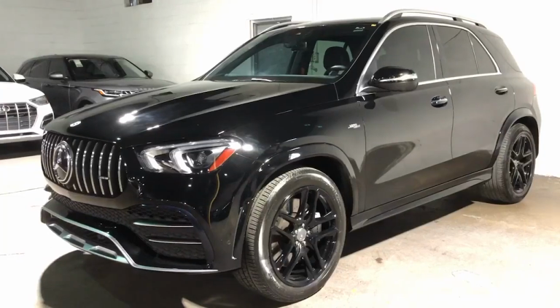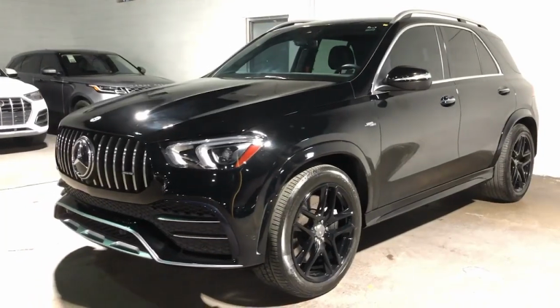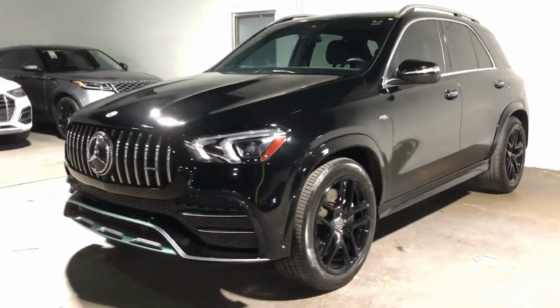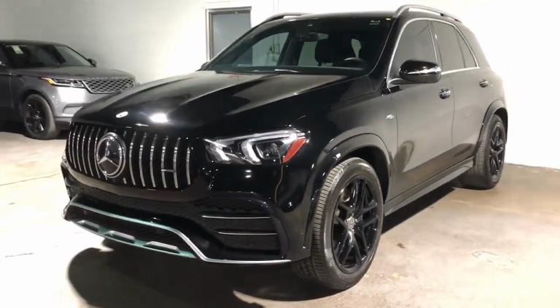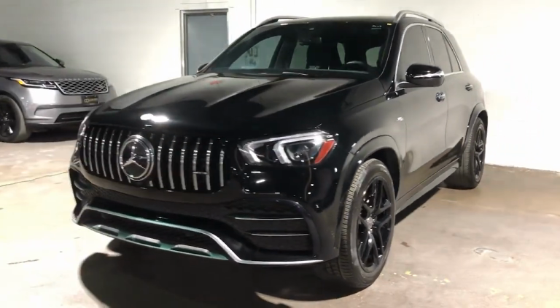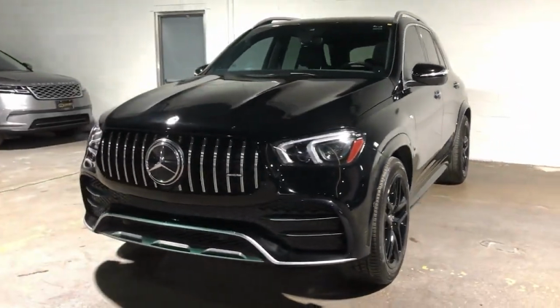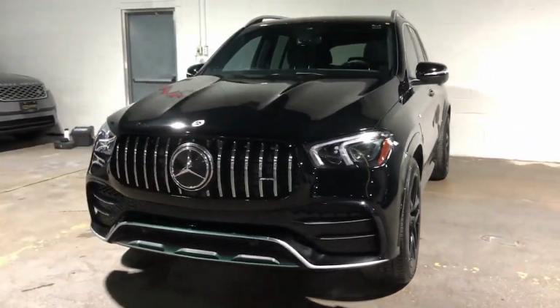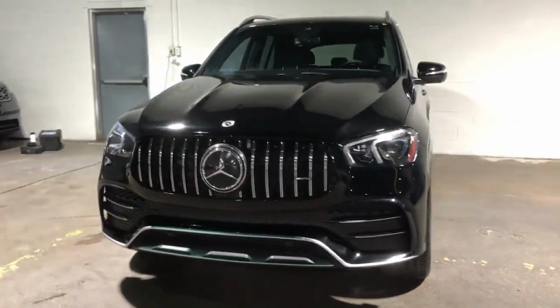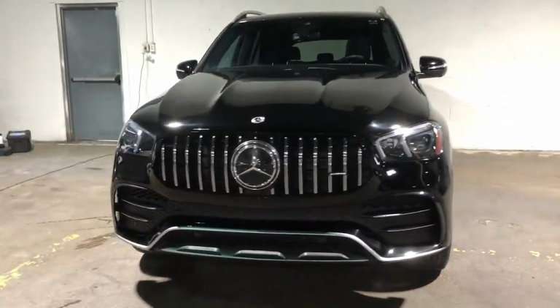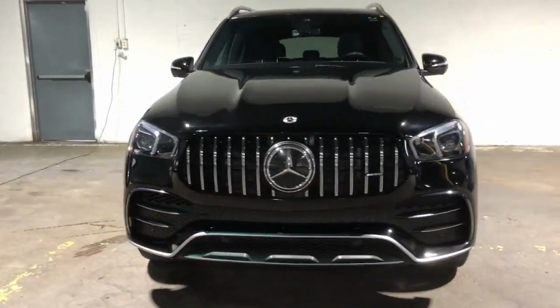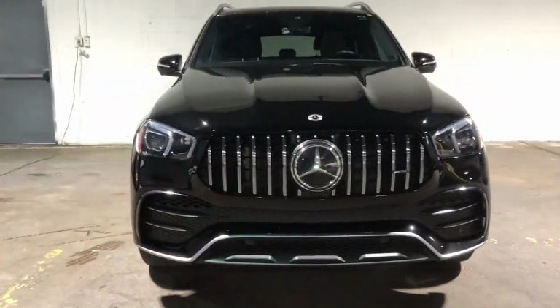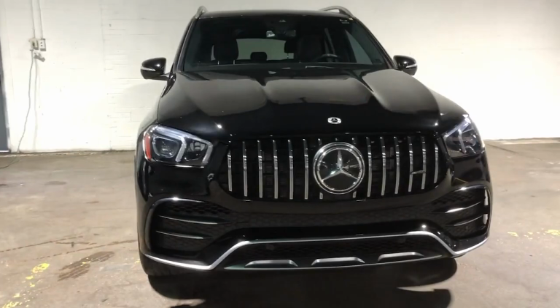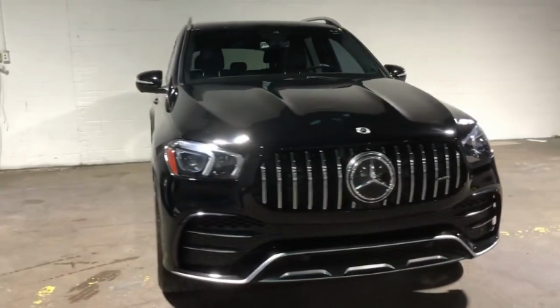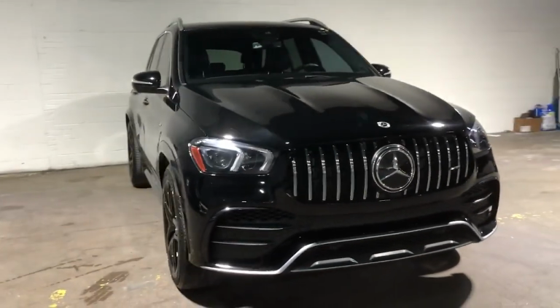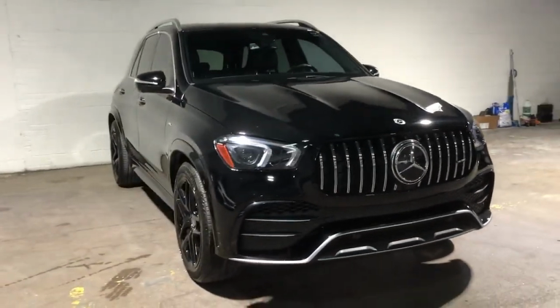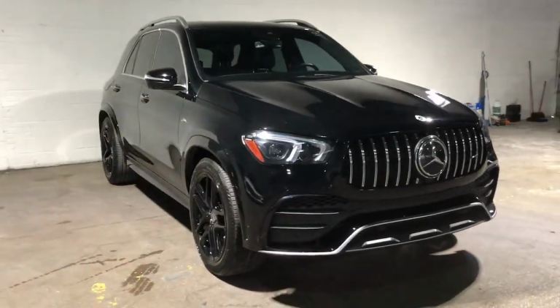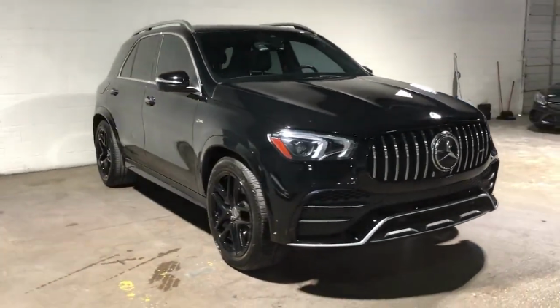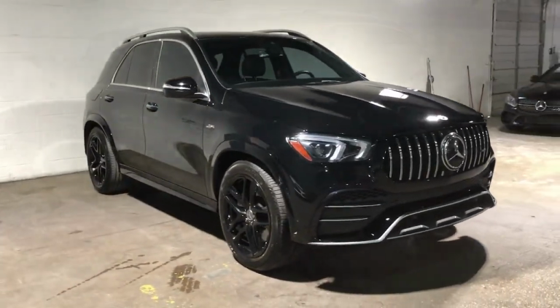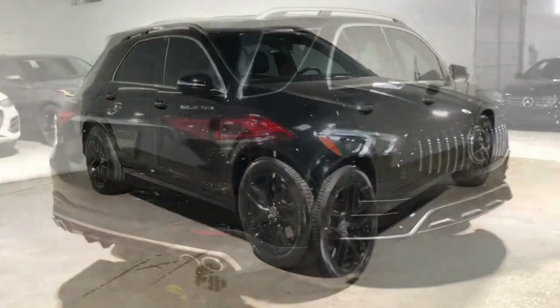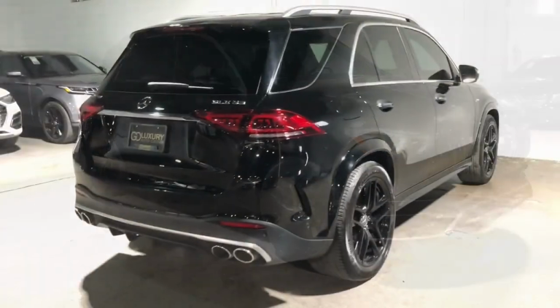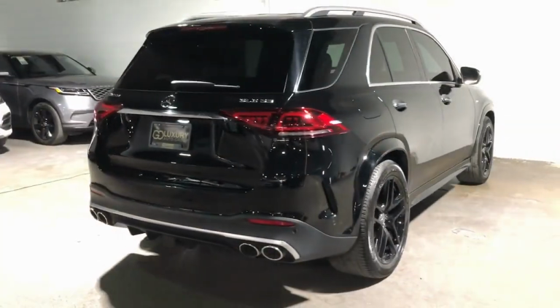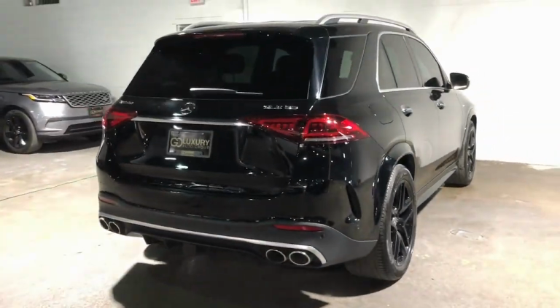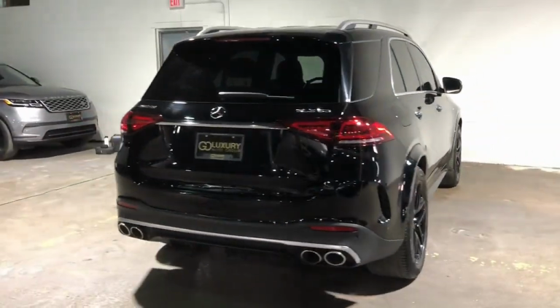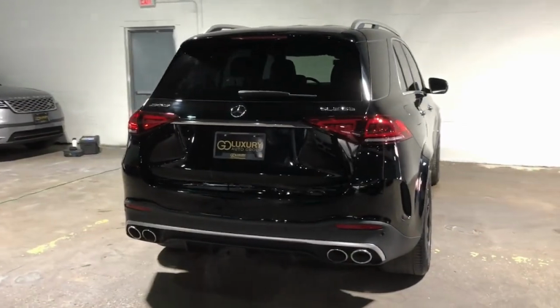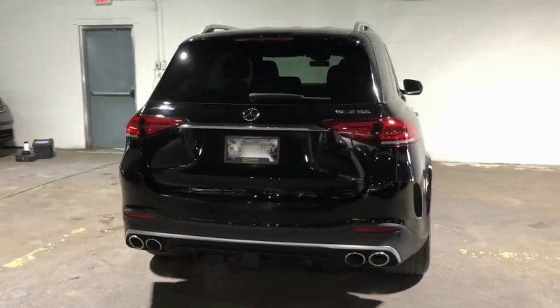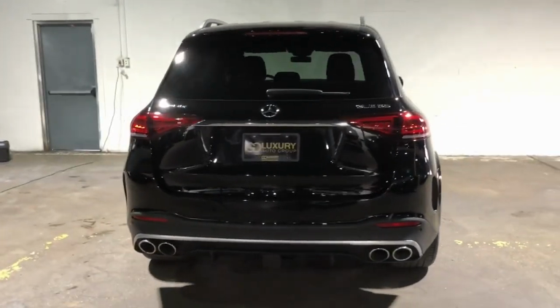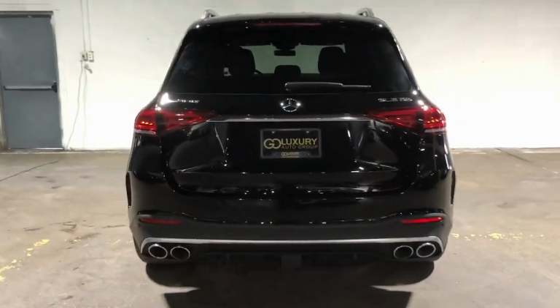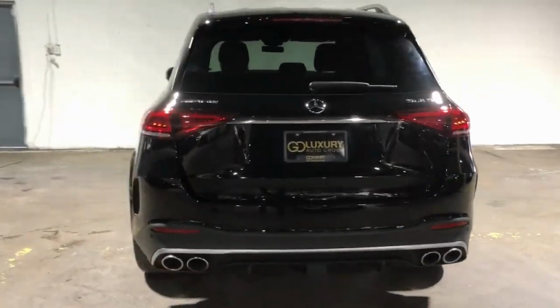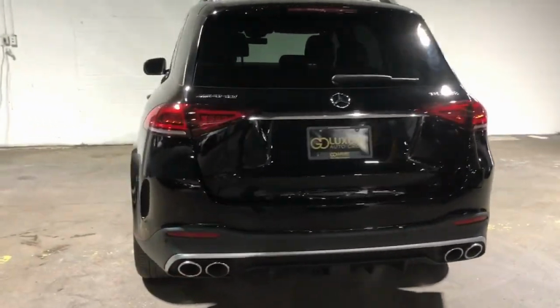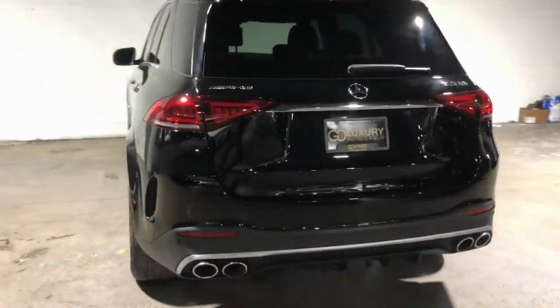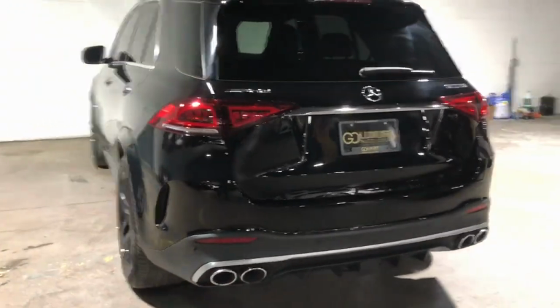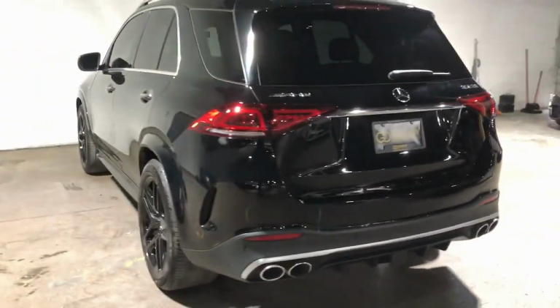Get into the 2022 Mercedes-Benz GLE. This vehicle is an outstanding buy with fewer than 25,000 miles on the odometer. Take a closer look at this sleek, muscular GLE.